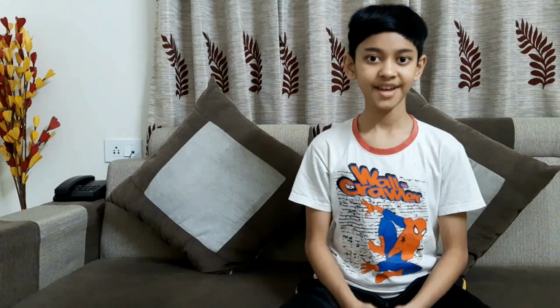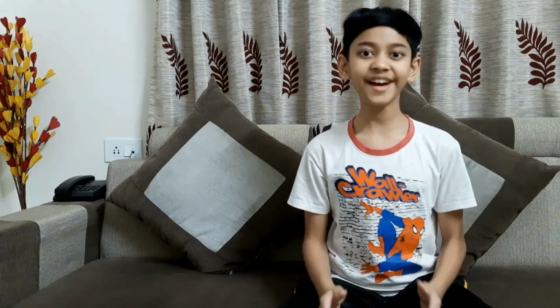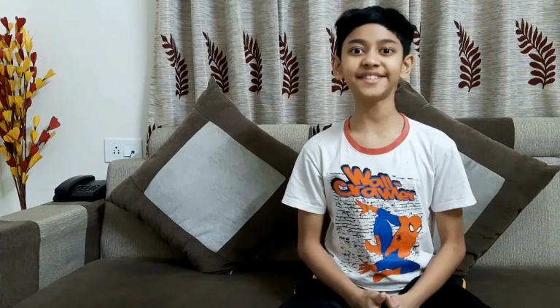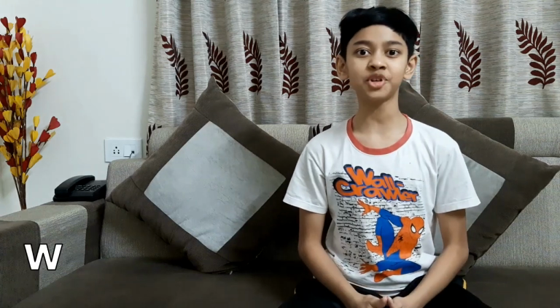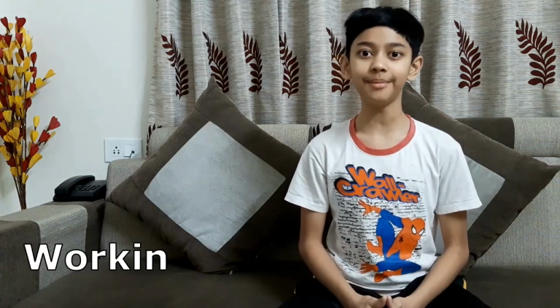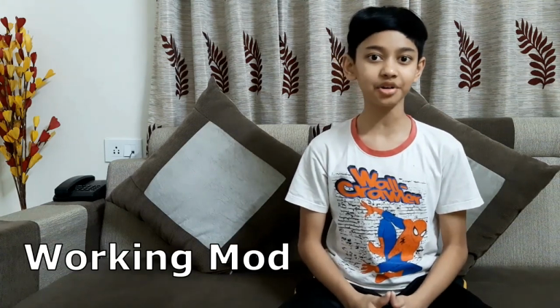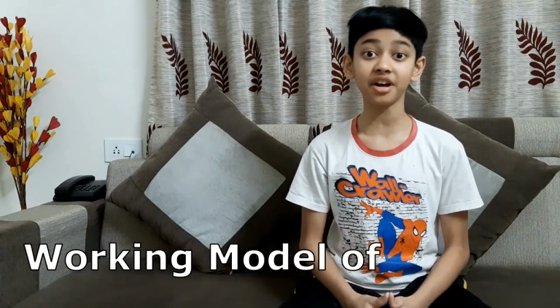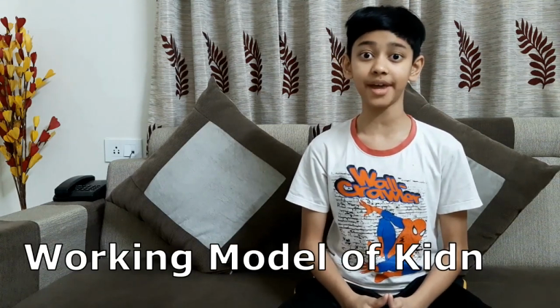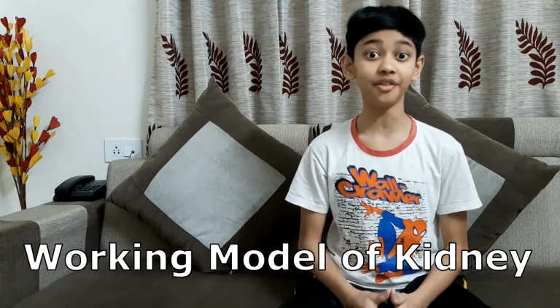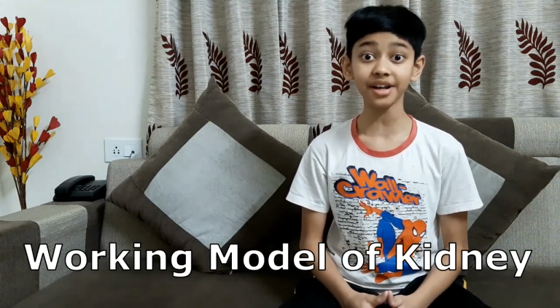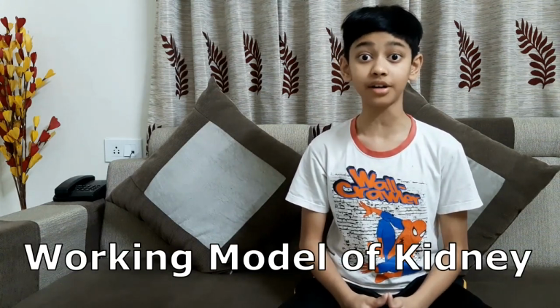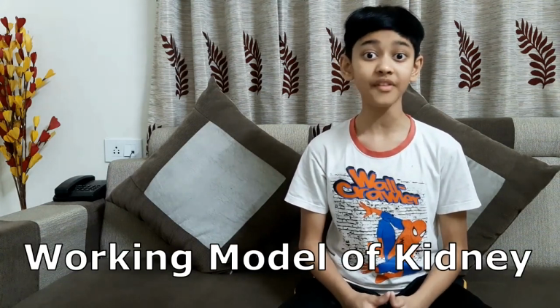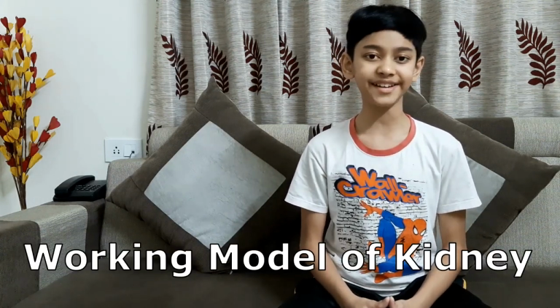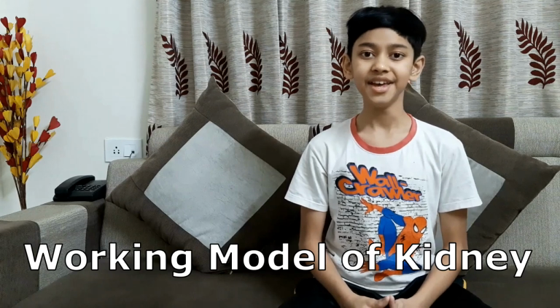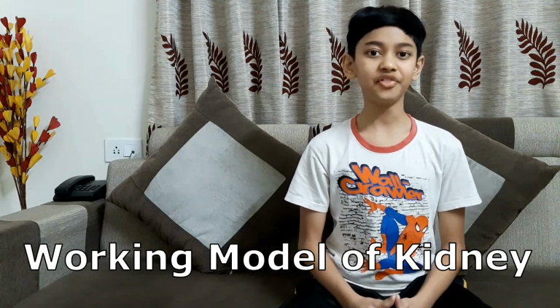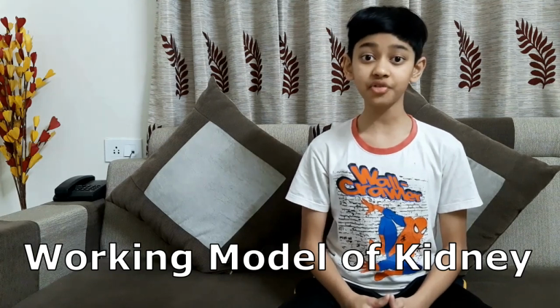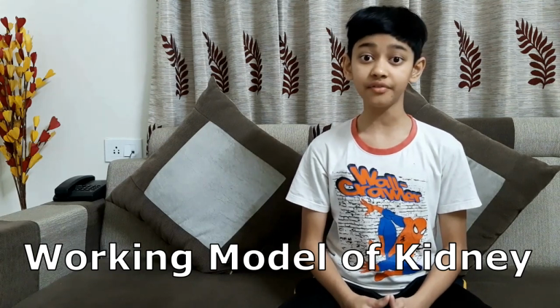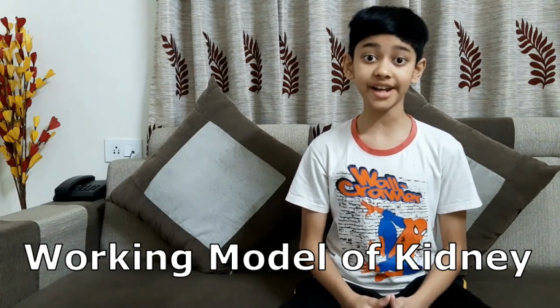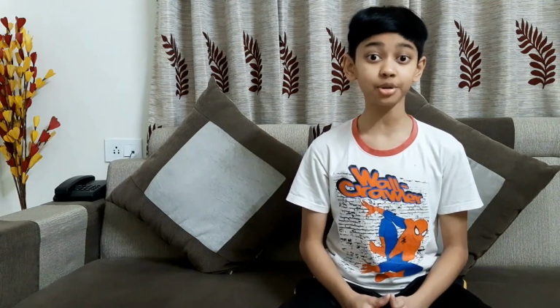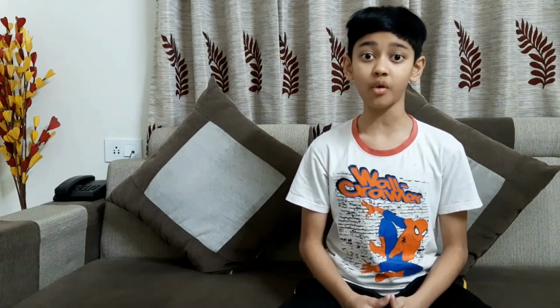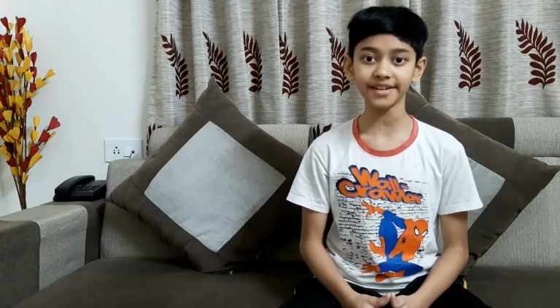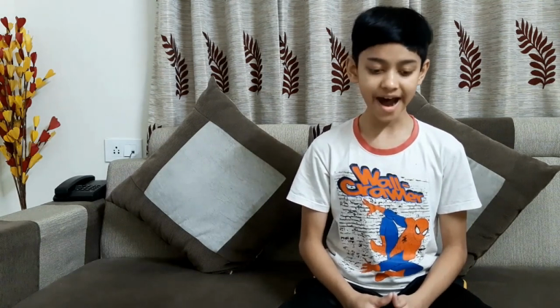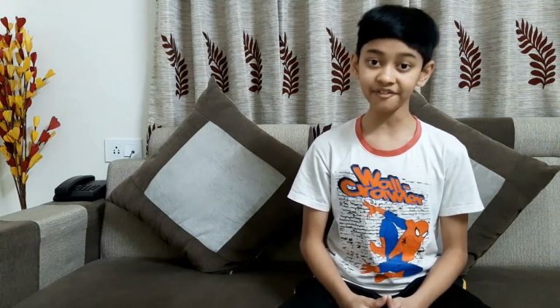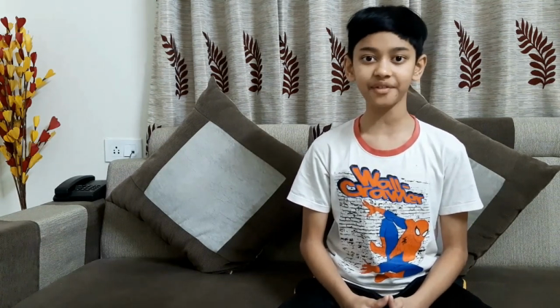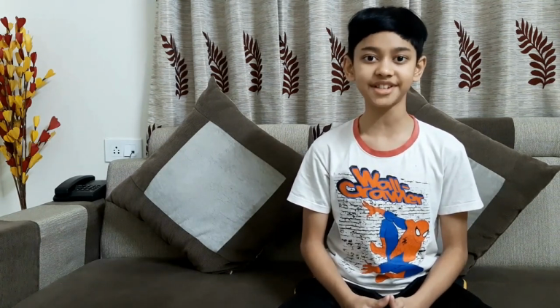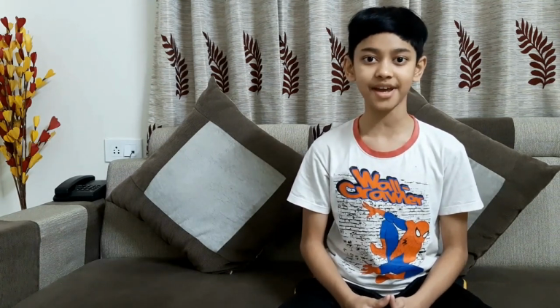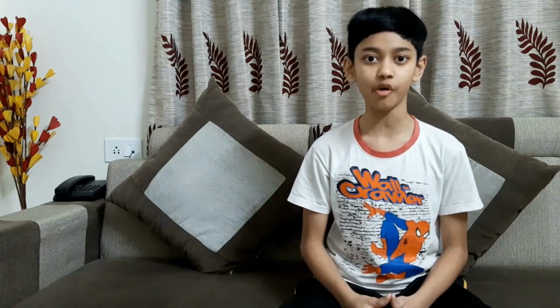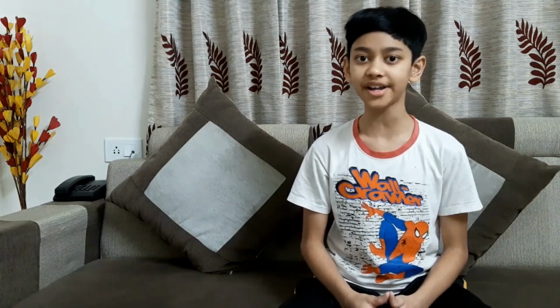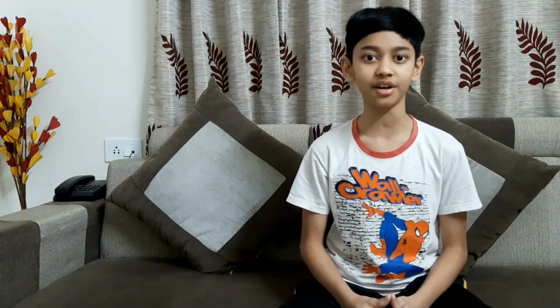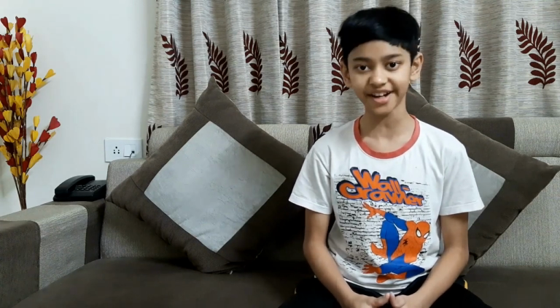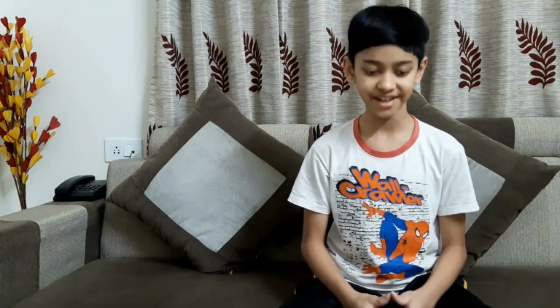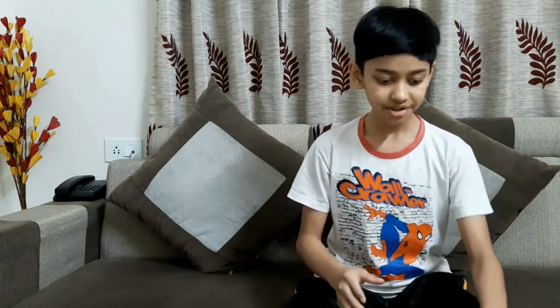Hey guys, I am Saurabh and today we are going to make a working model of a kidney. First we will go through the requirements and after that we will start making our working model of kidney.